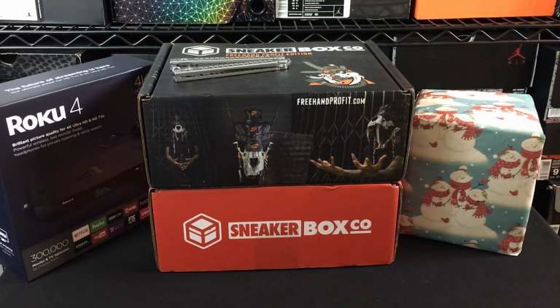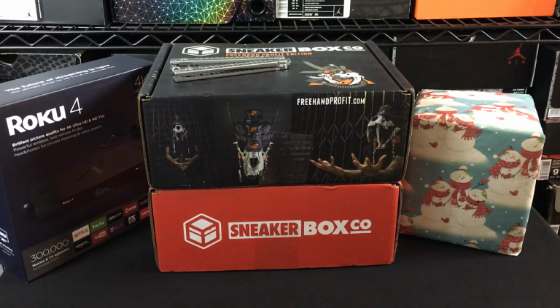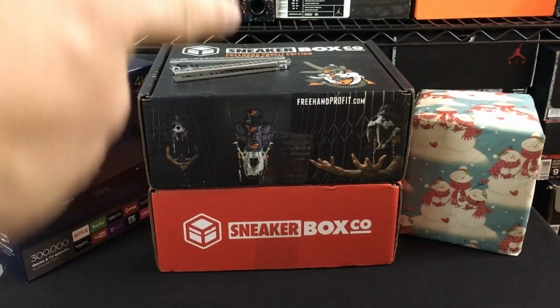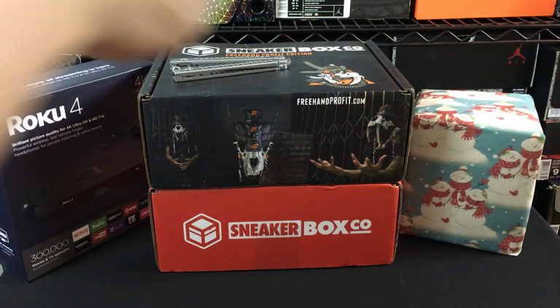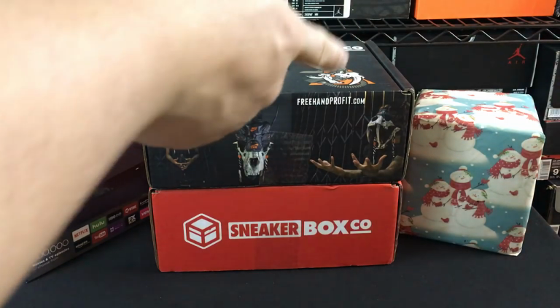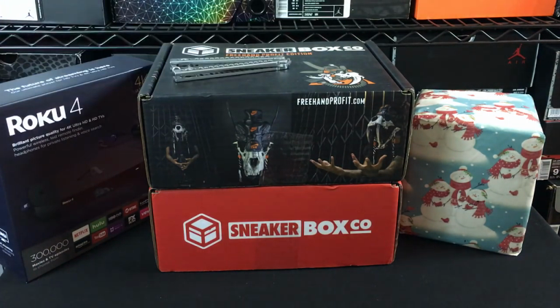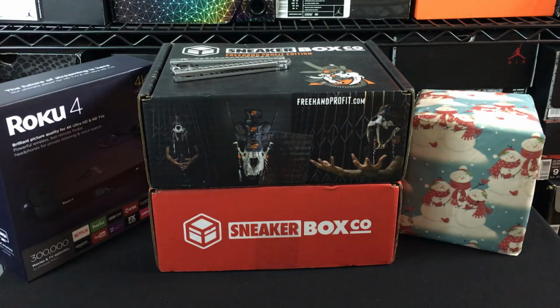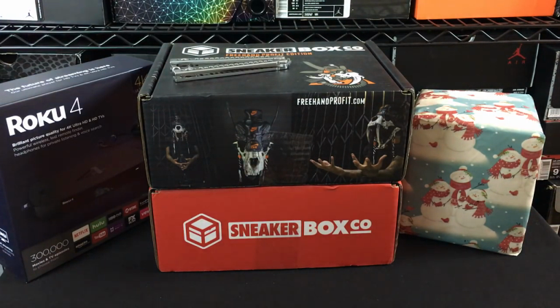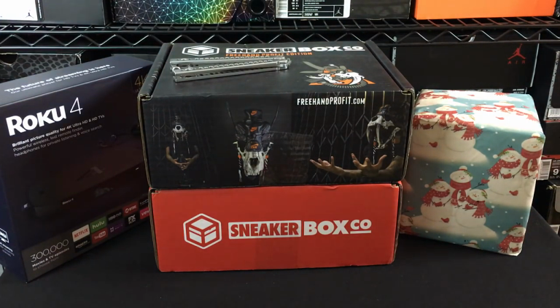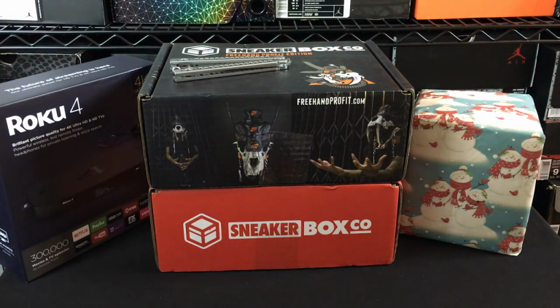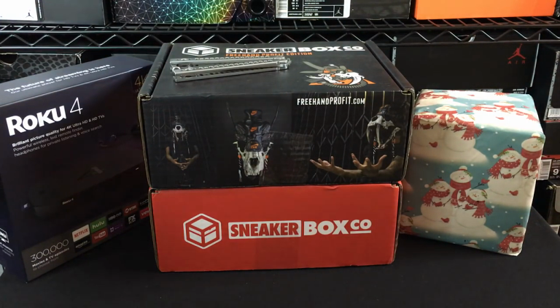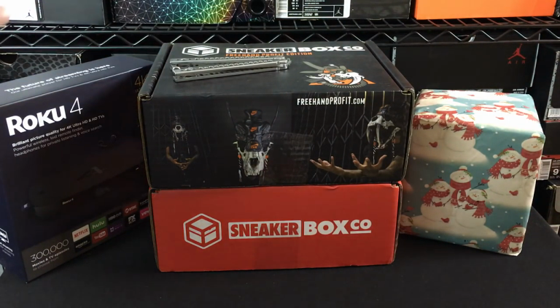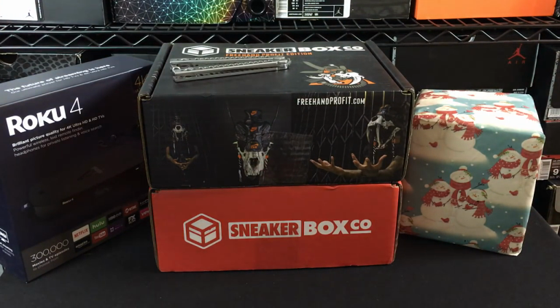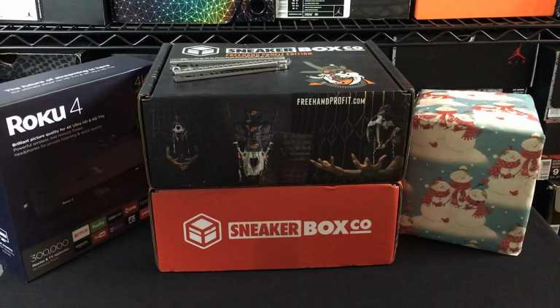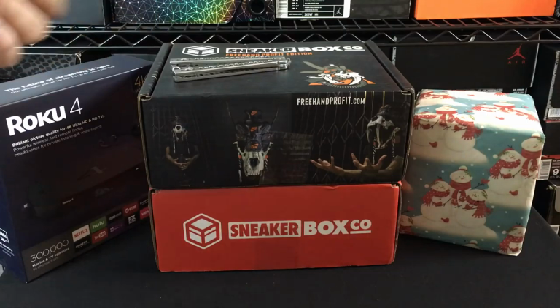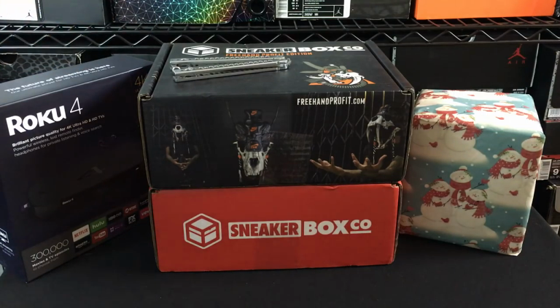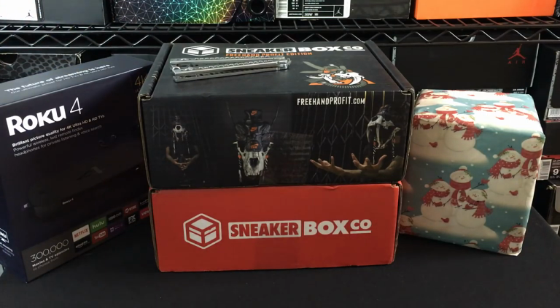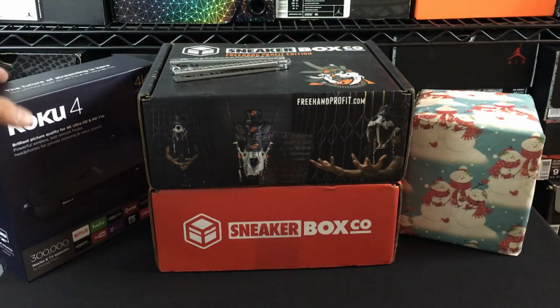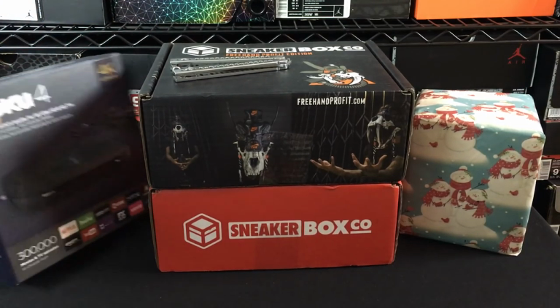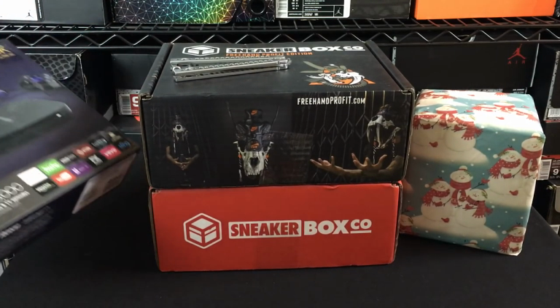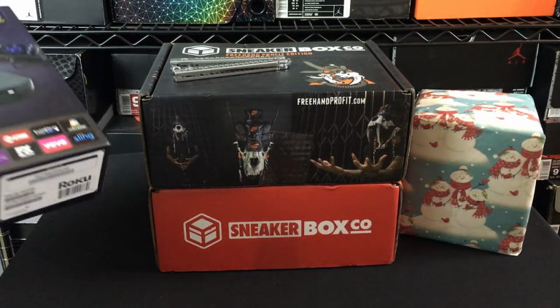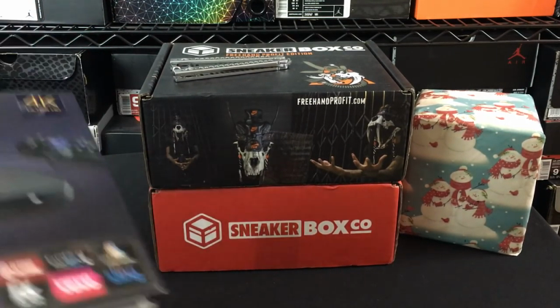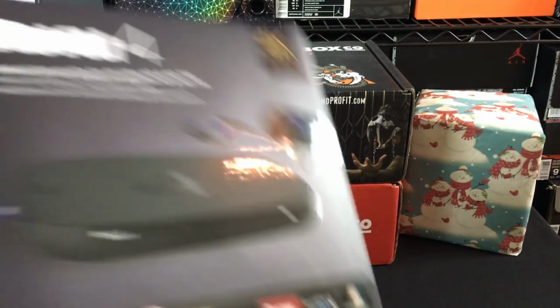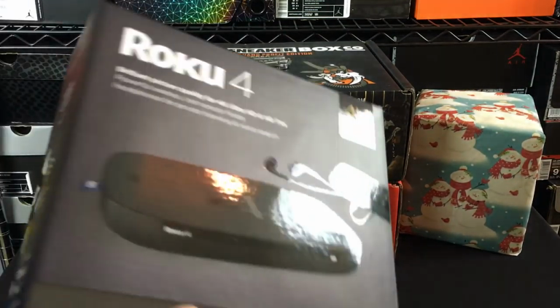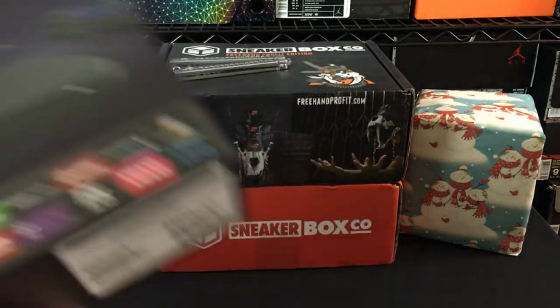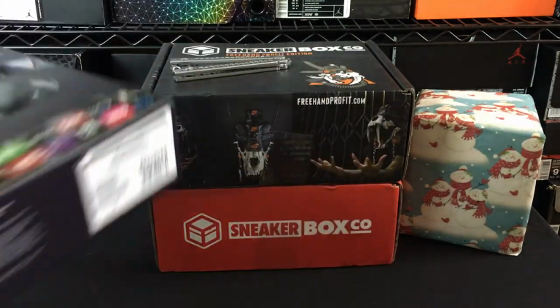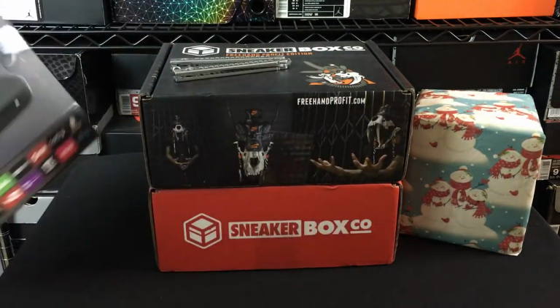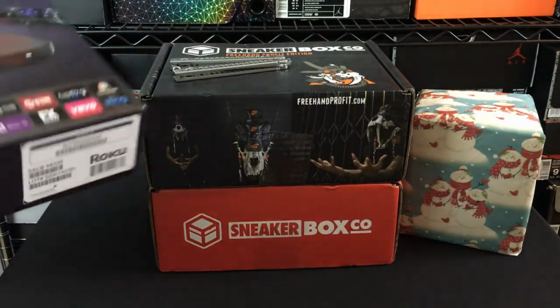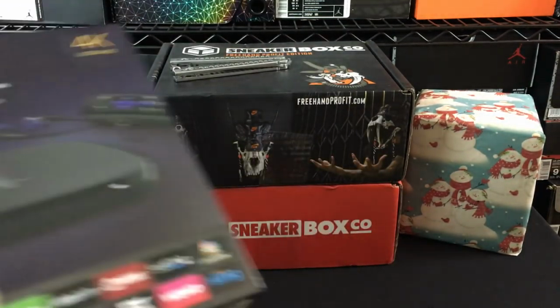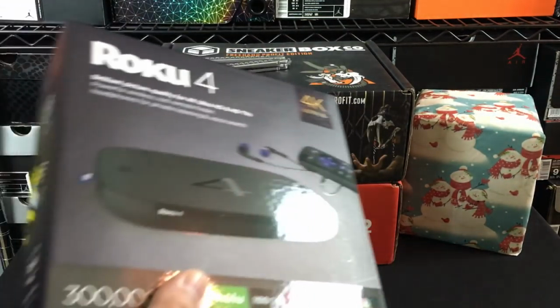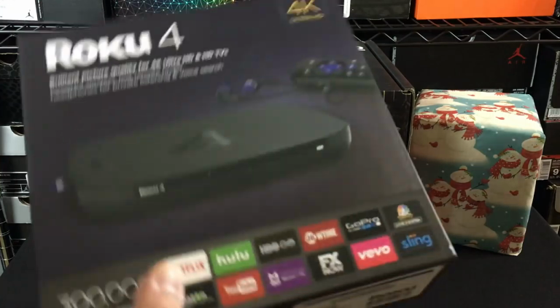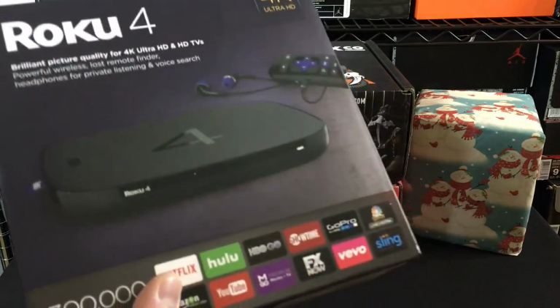Shout out to them for actually sending myself and my family a package. Don't know what's in it, so I'm kind of curious and excited to see. And then also just a random pickup that I ended up getting, and I wanted to pick your guys' brand, so we'll start here.